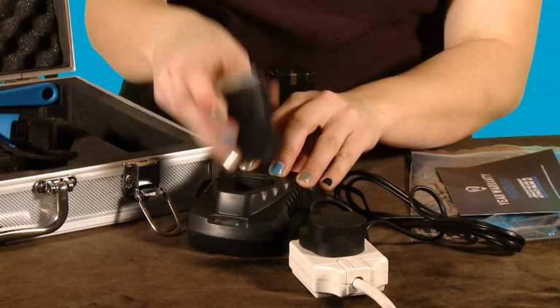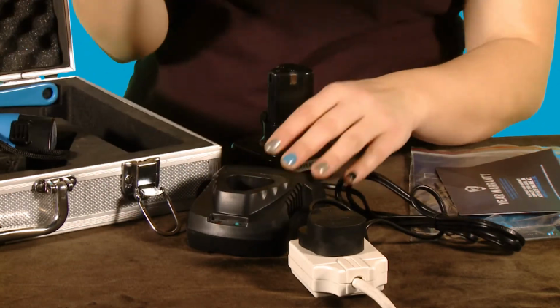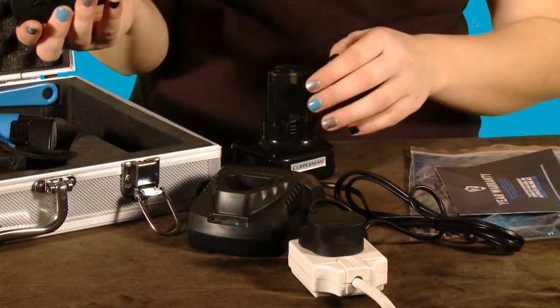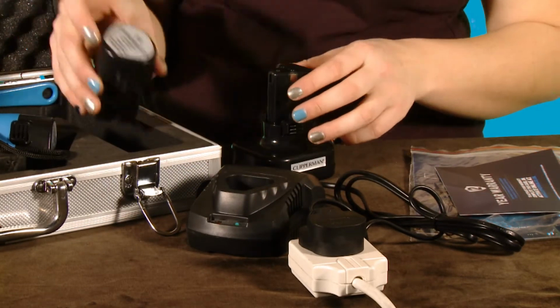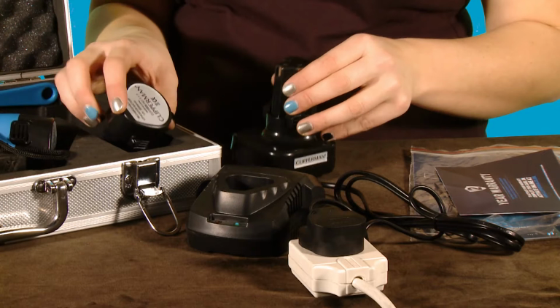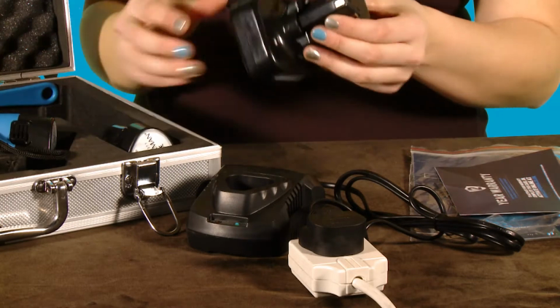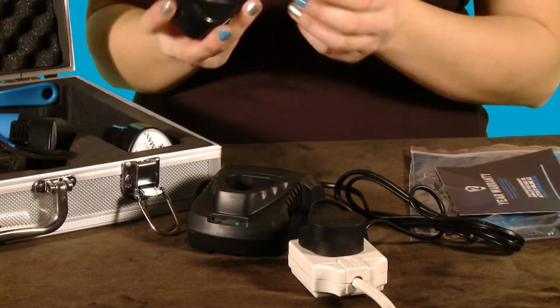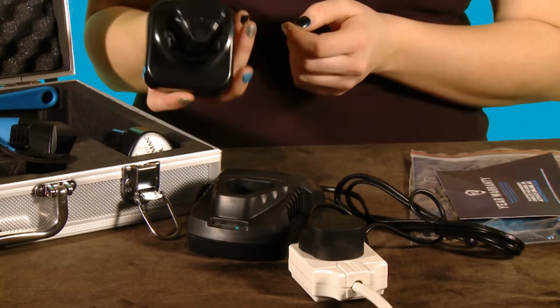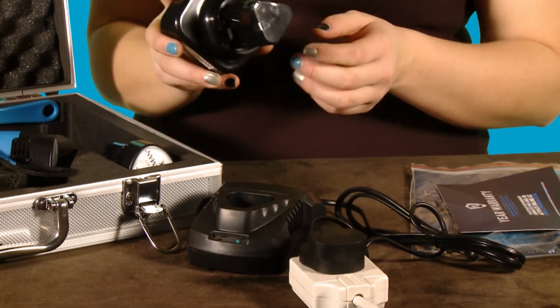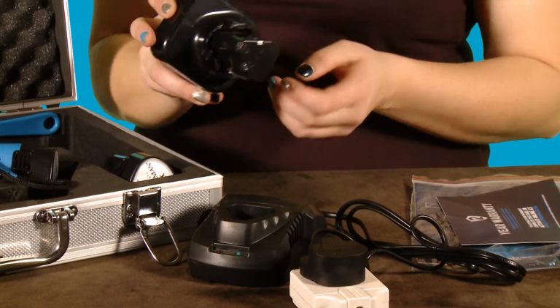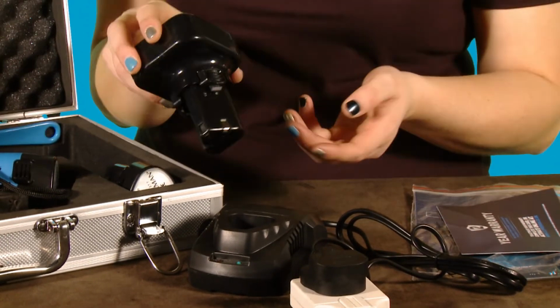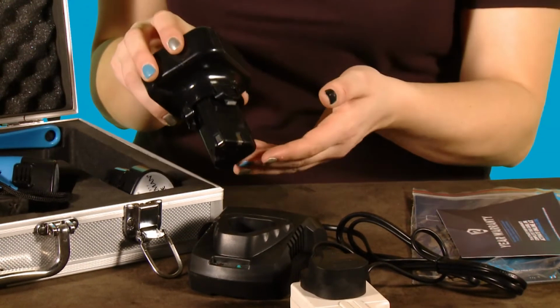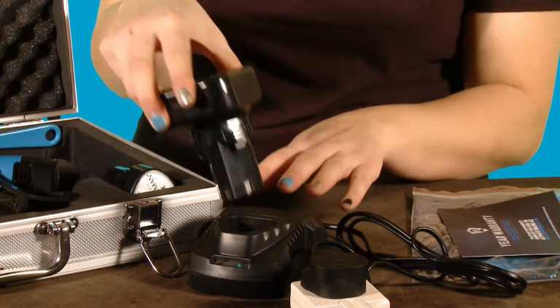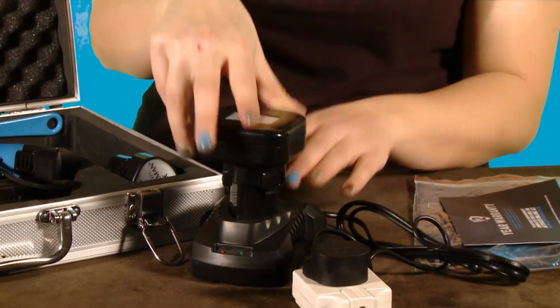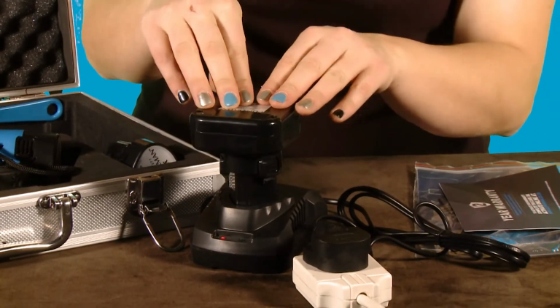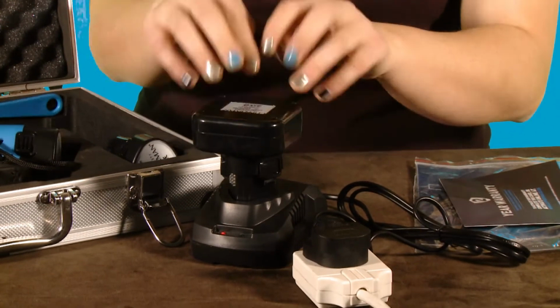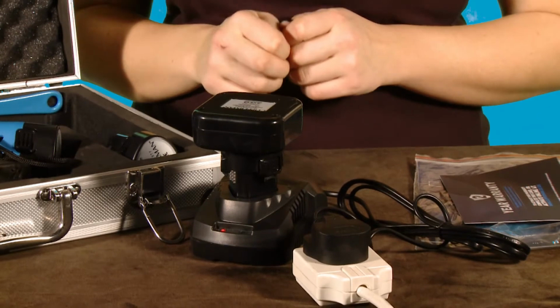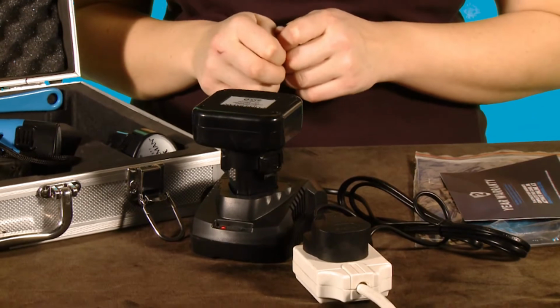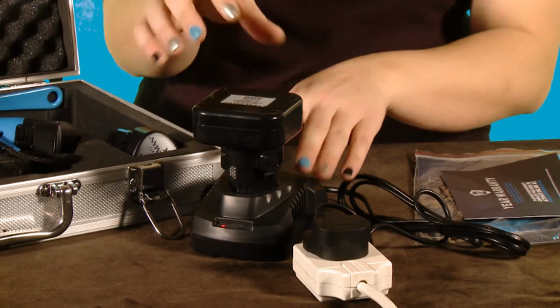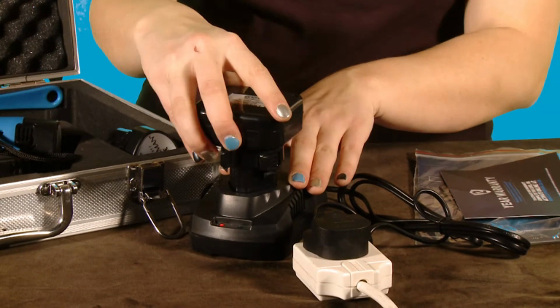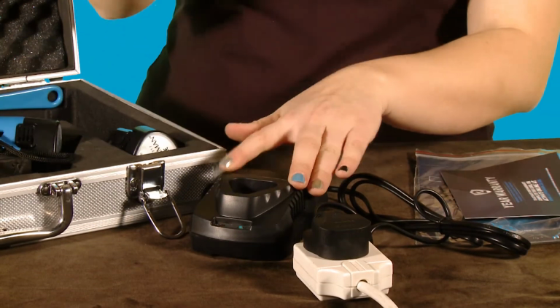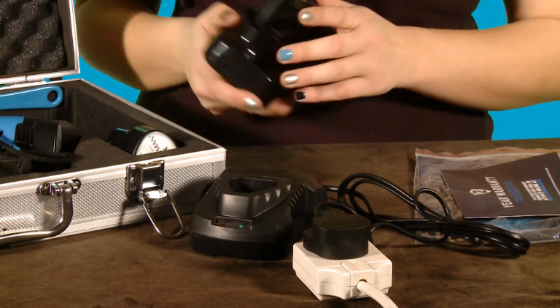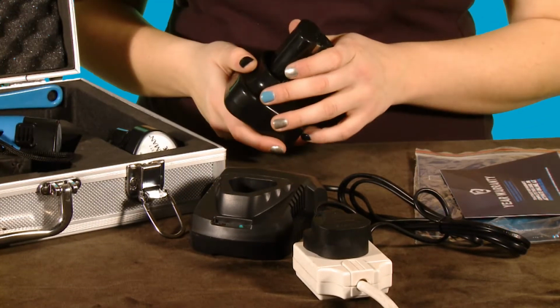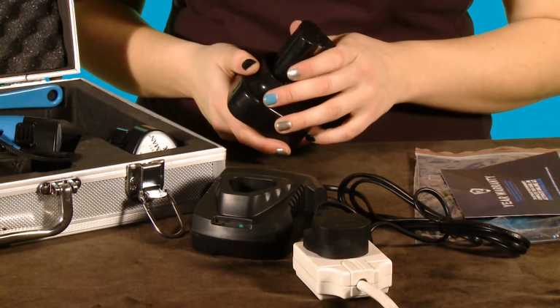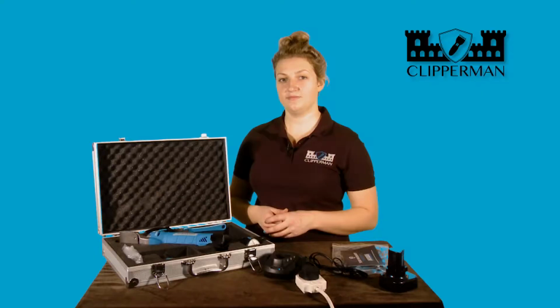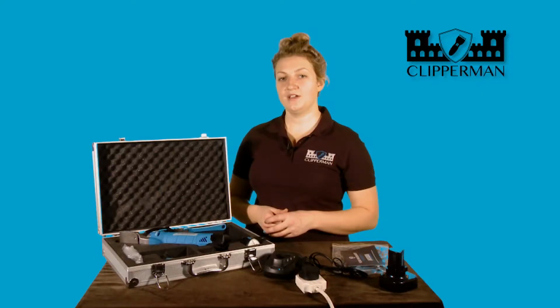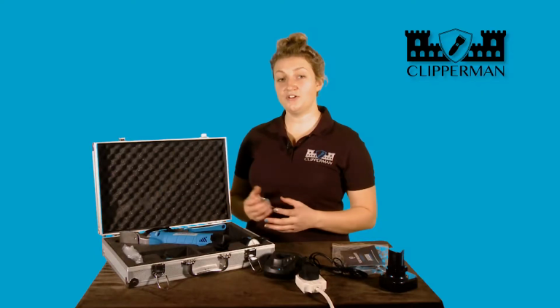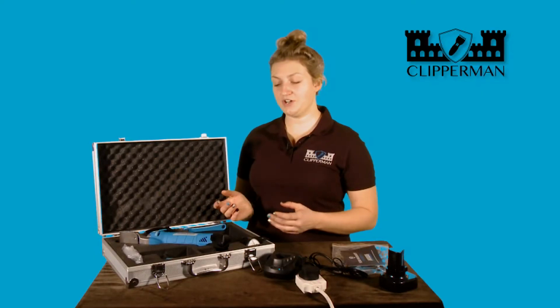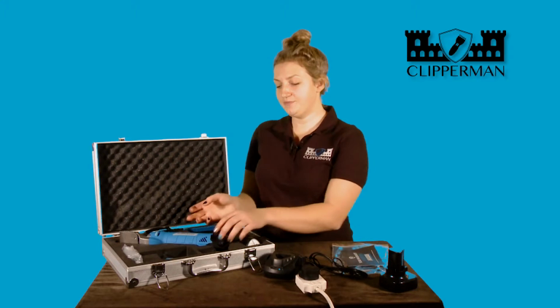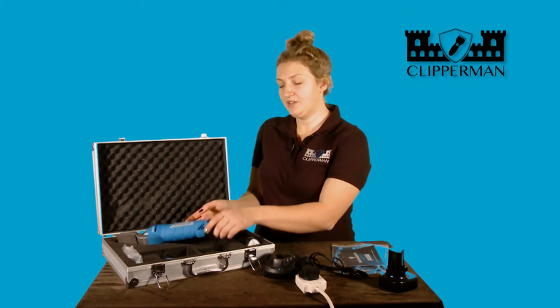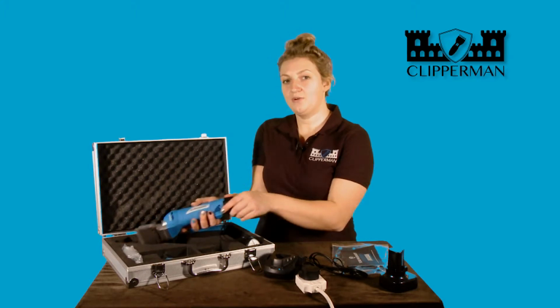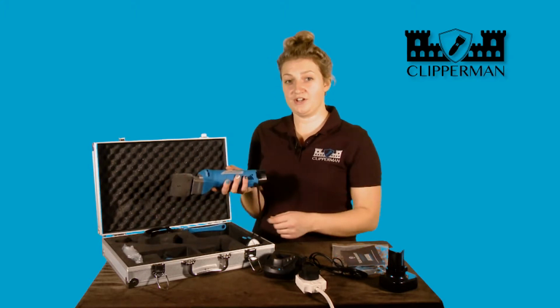Remove and insert back into the clipper. Just to show you the difference with the large one — same process, clicks down, out and away. Now you're fully charged, we're ready to go.